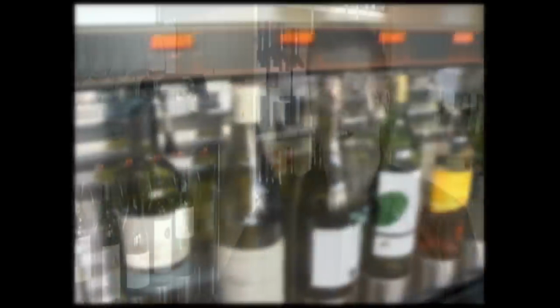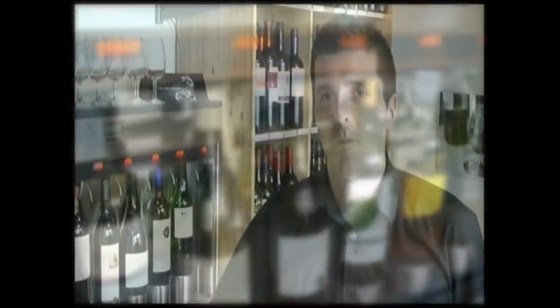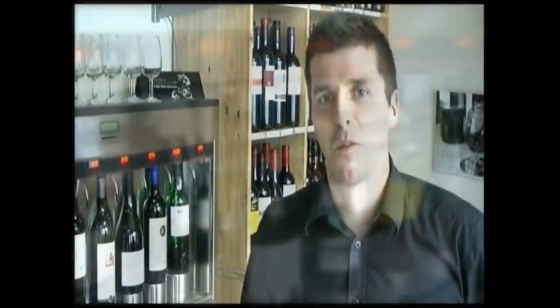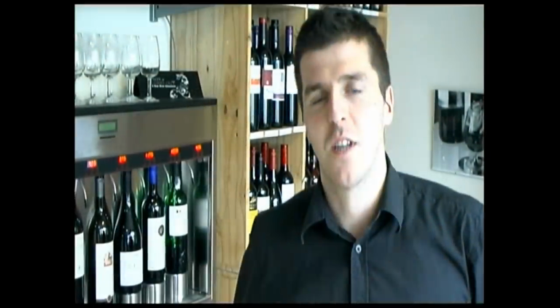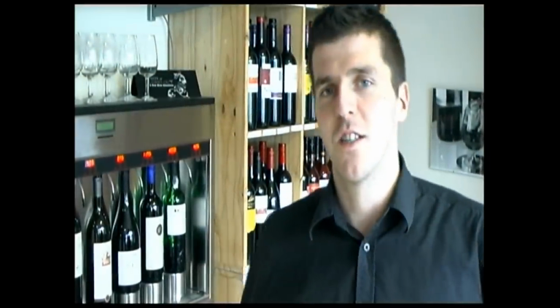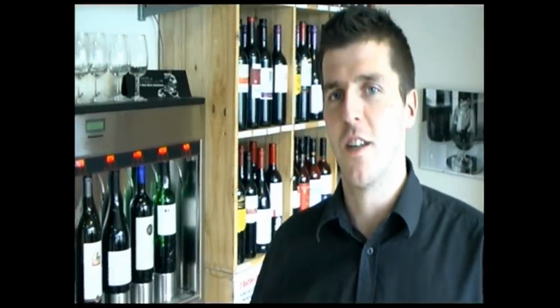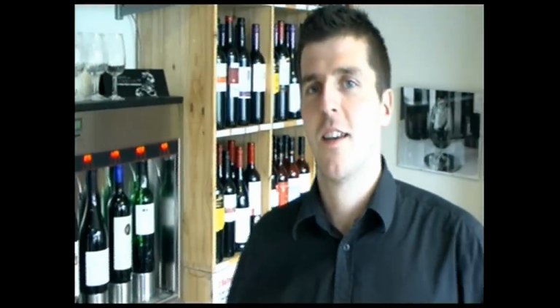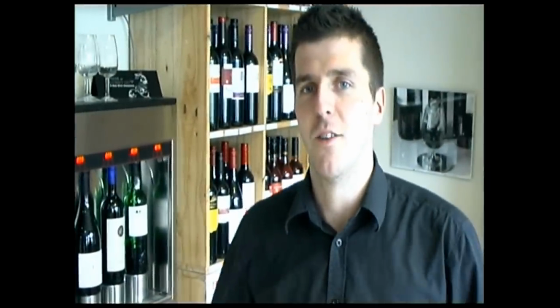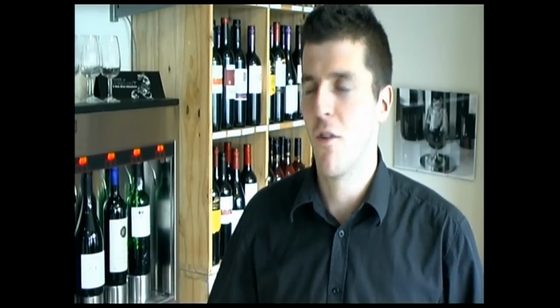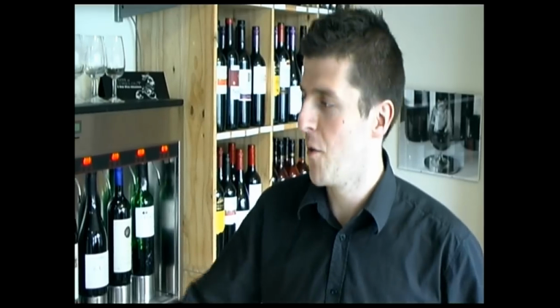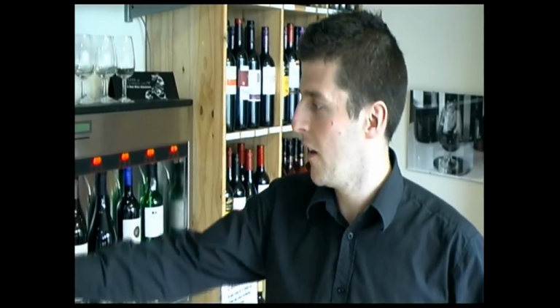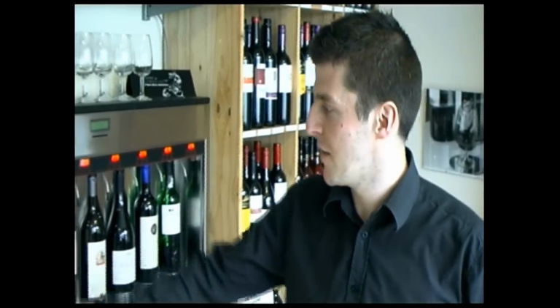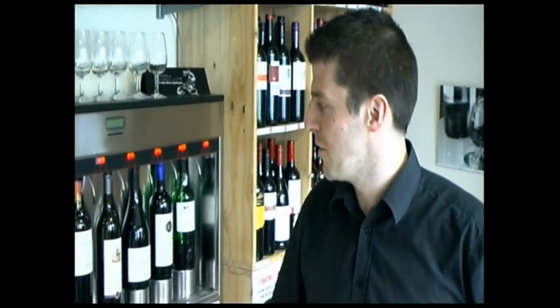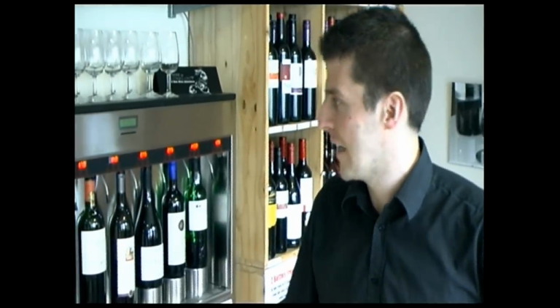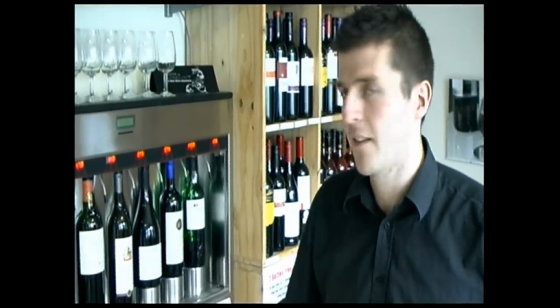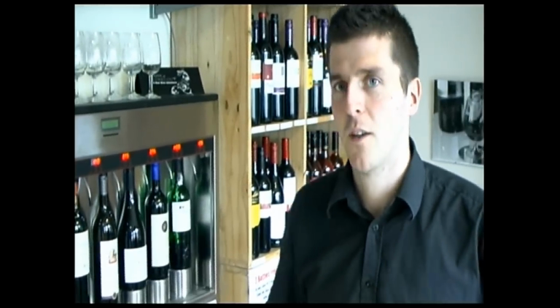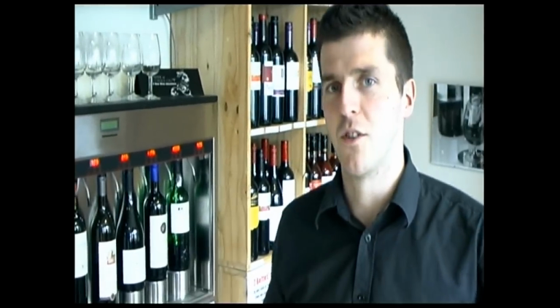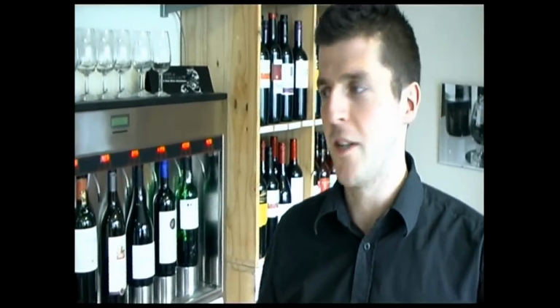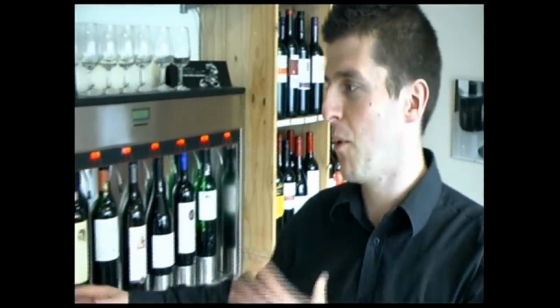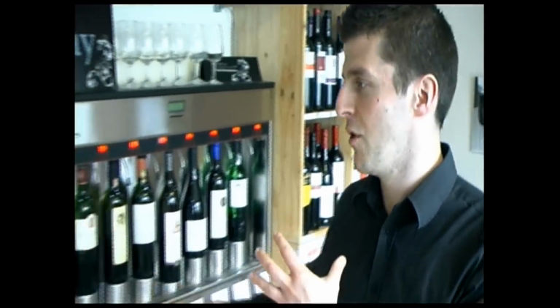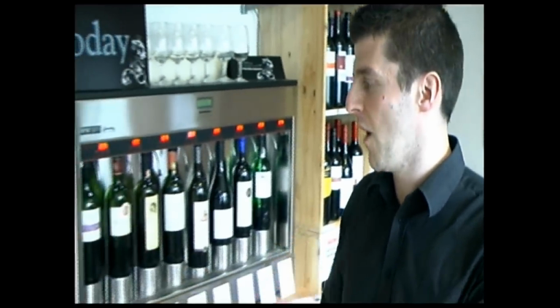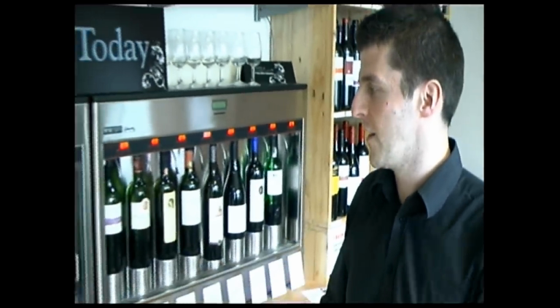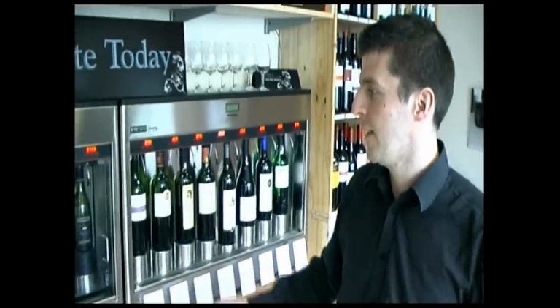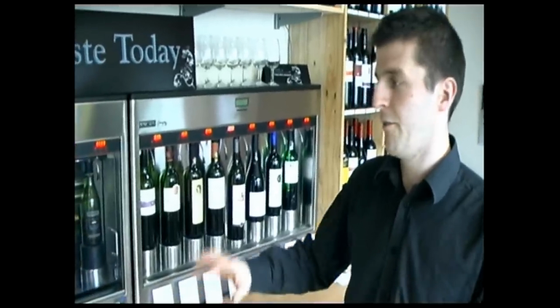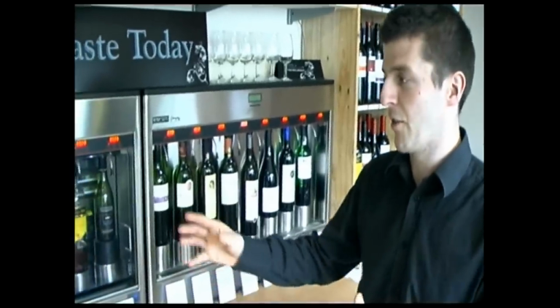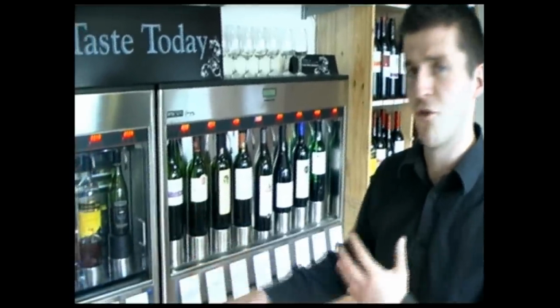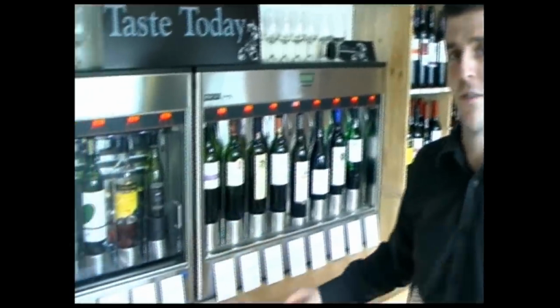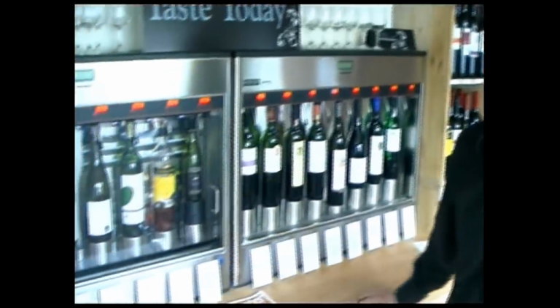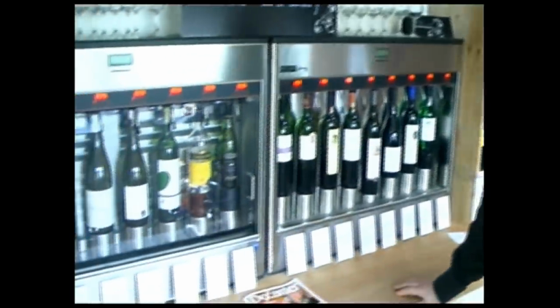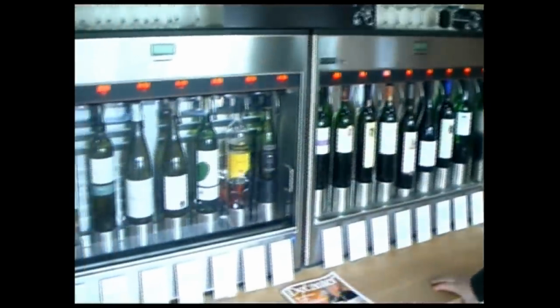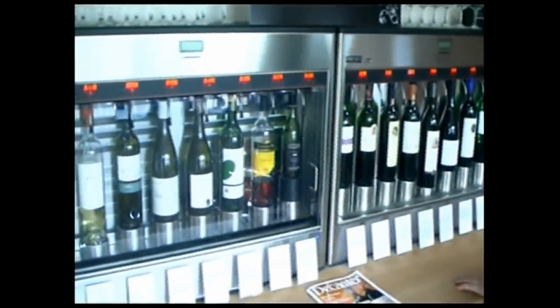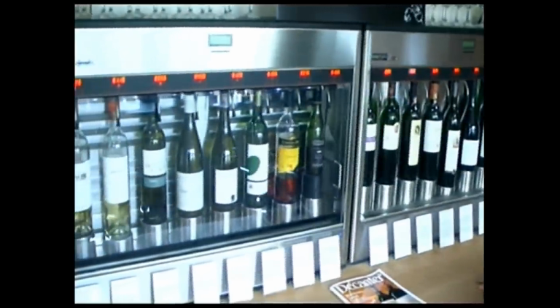Hi, I'm Bob from Cork South in Stockton Heath. I'm just going to run through our new tasting machine, Enigmatic, which is a great way to explore new wines from different countries and different styles of wines you might not have tried before.